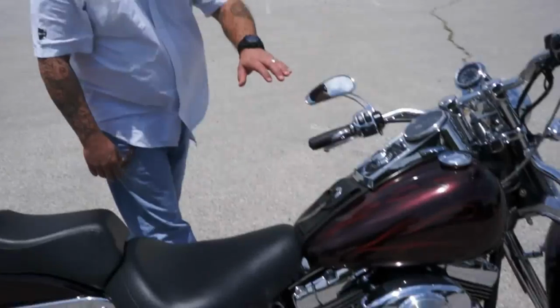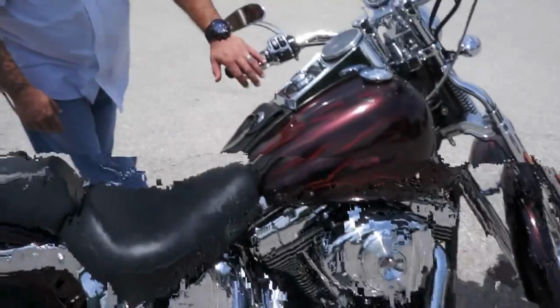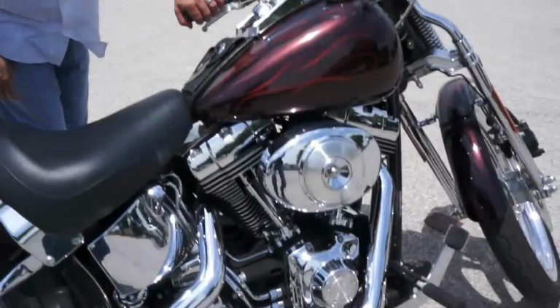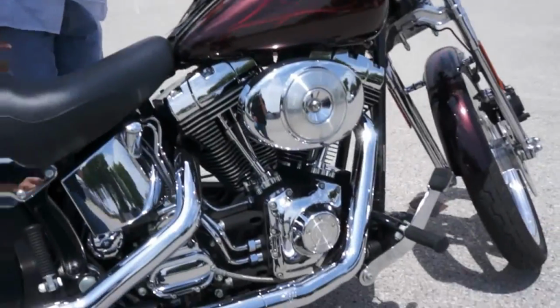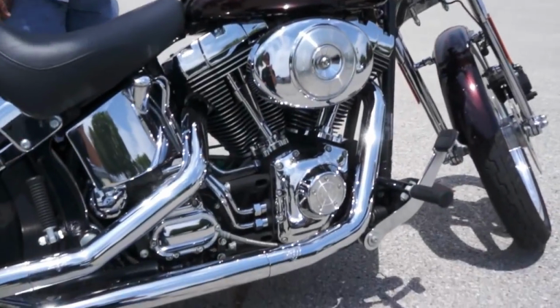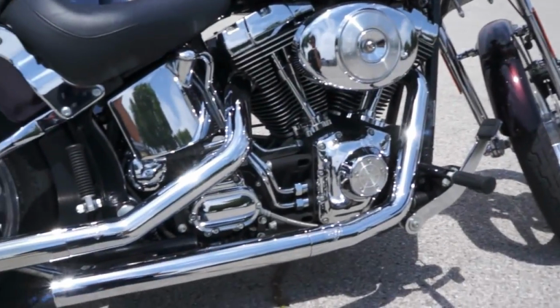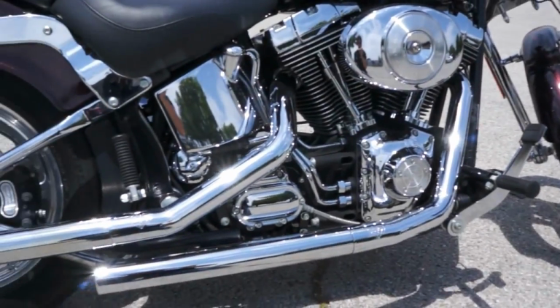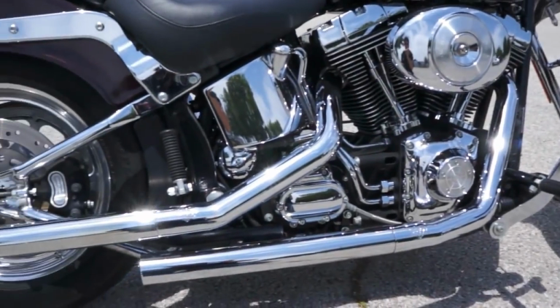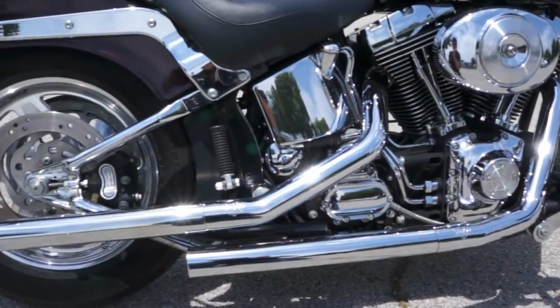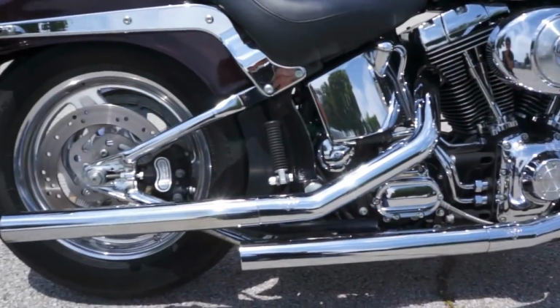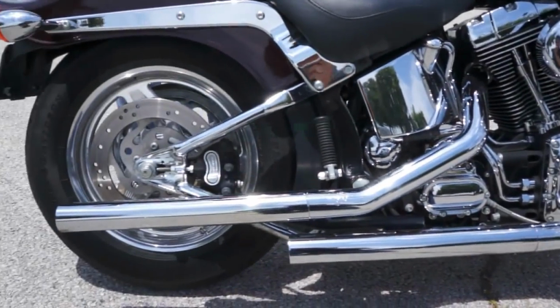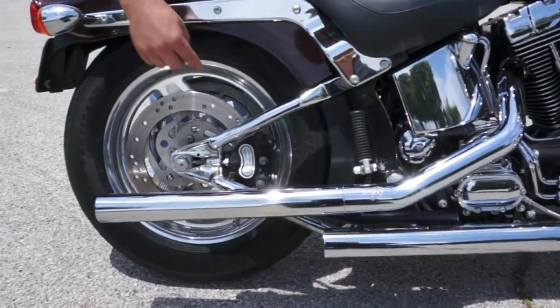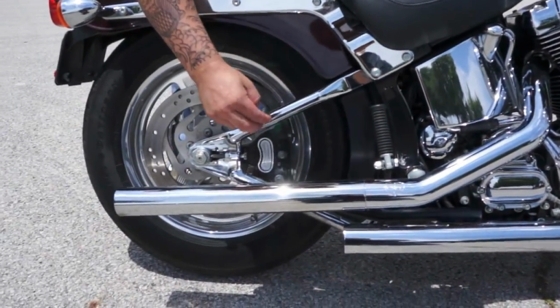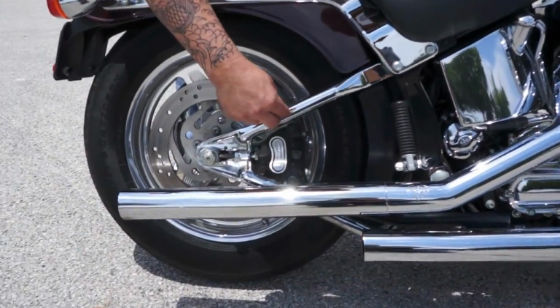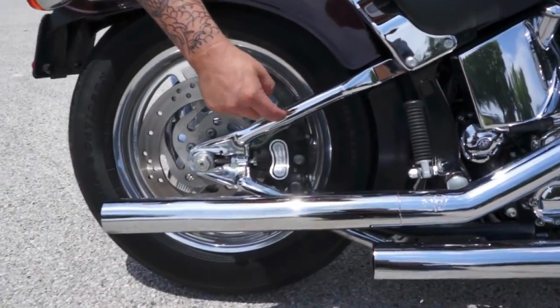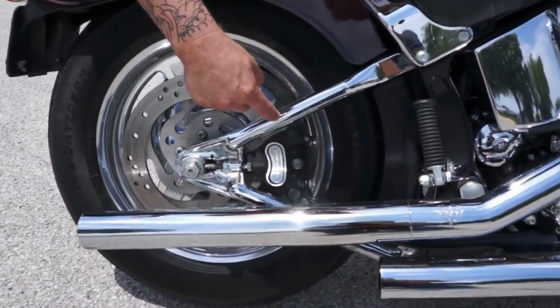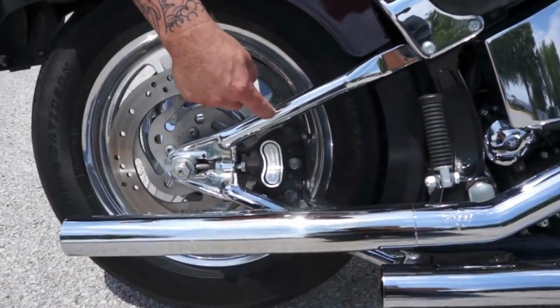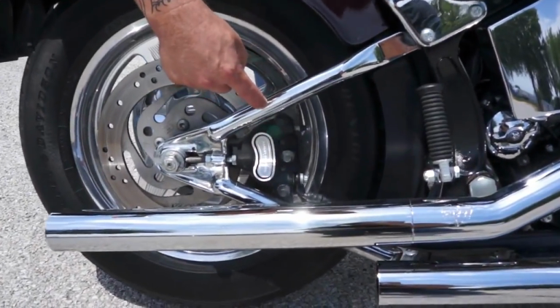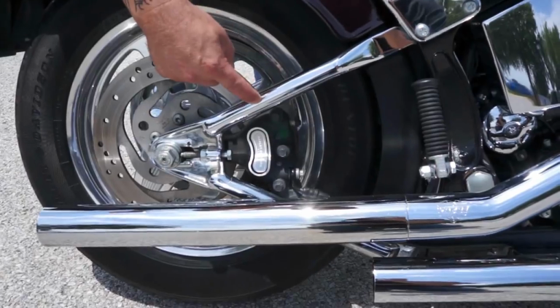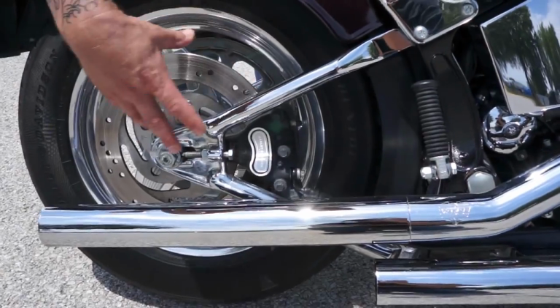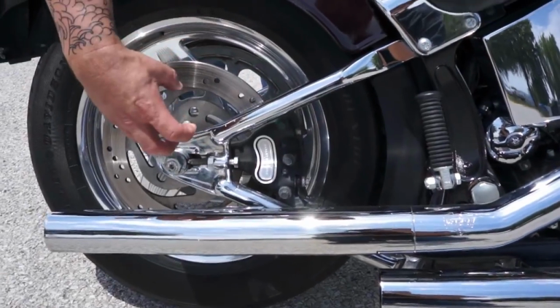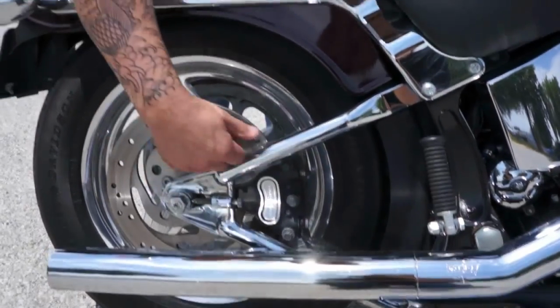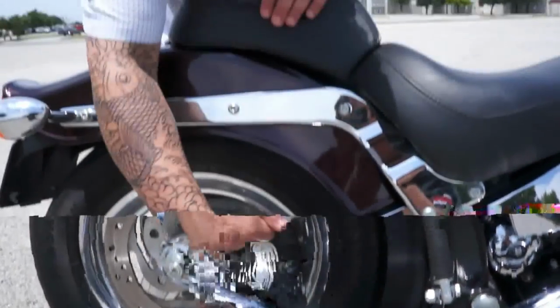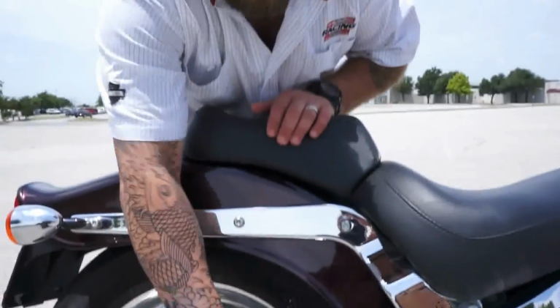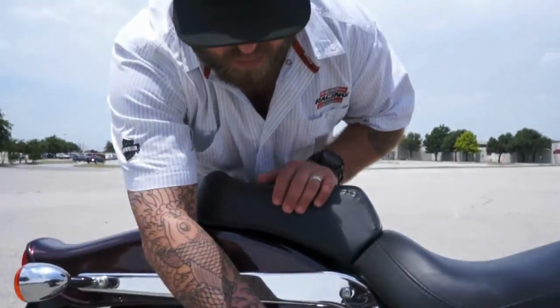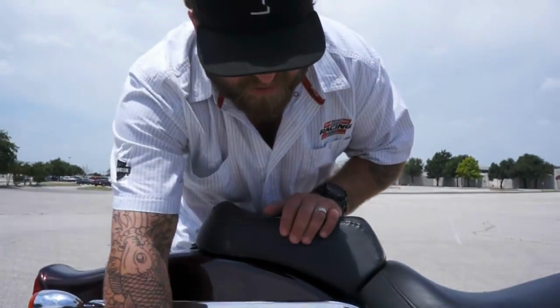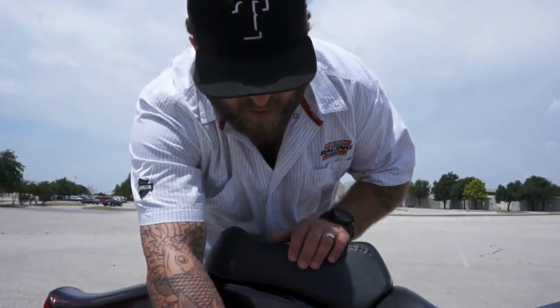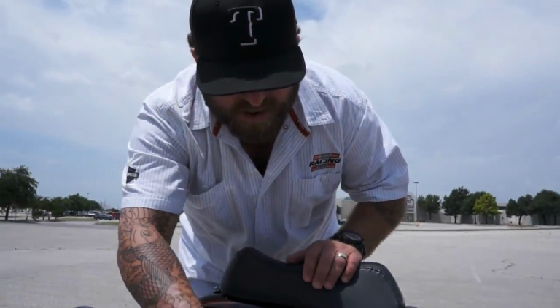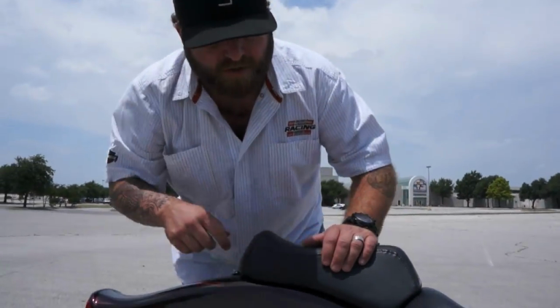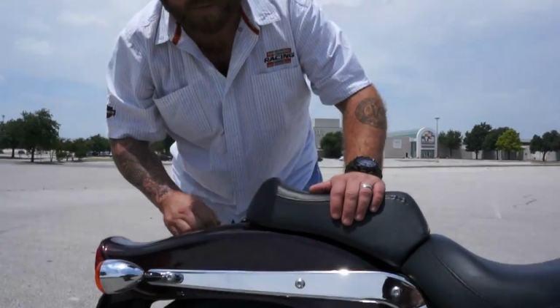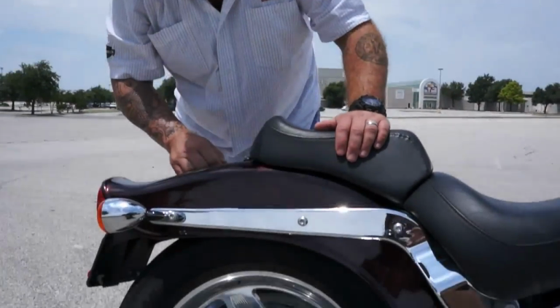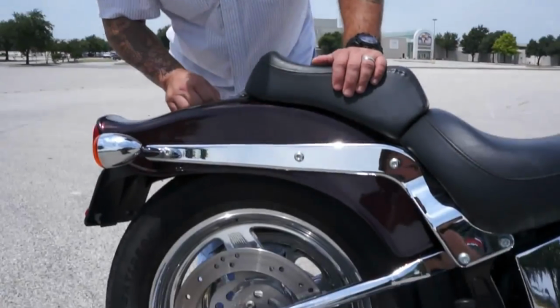It's got custom grips and chrome switch housings. Back here, these are not covers — these are not the cheap clamp-on covers. That's the real deal, all solid chrome swing arm.